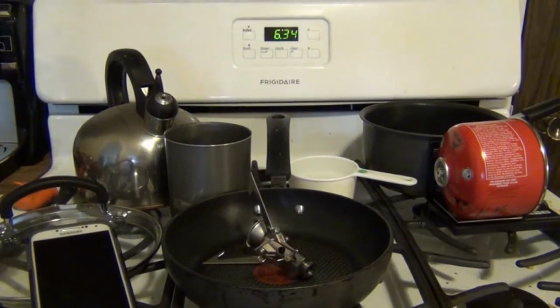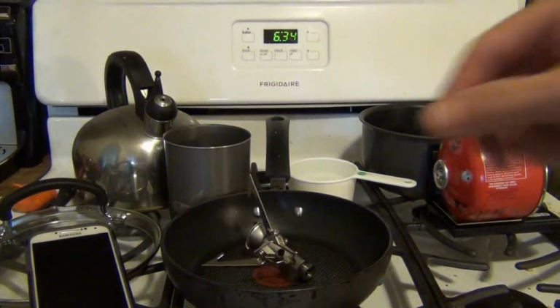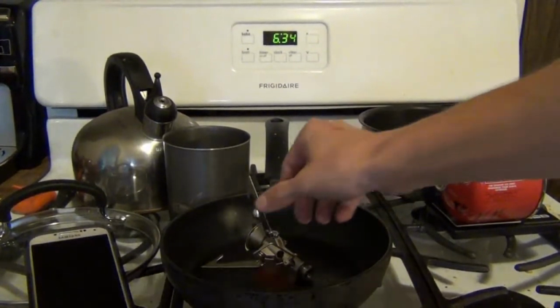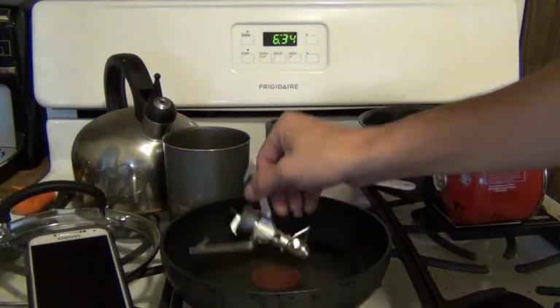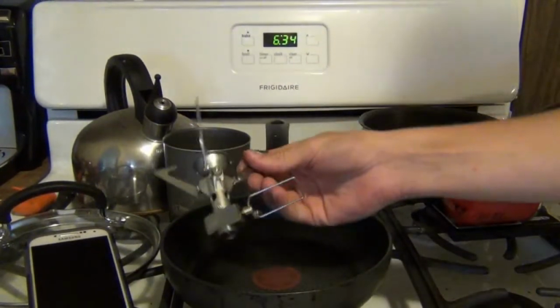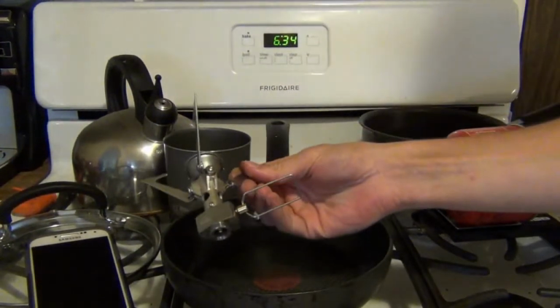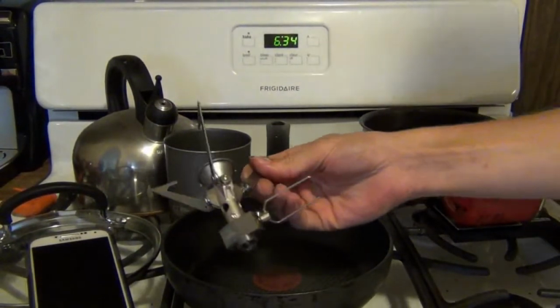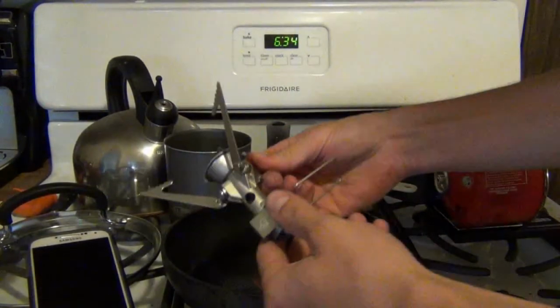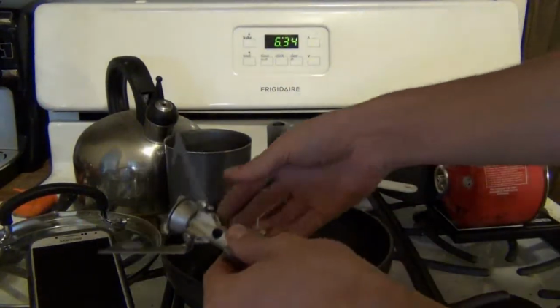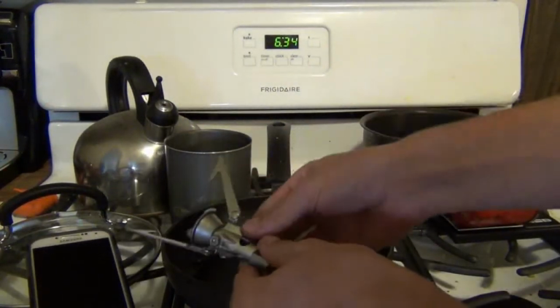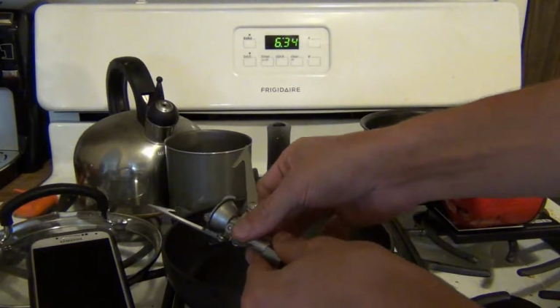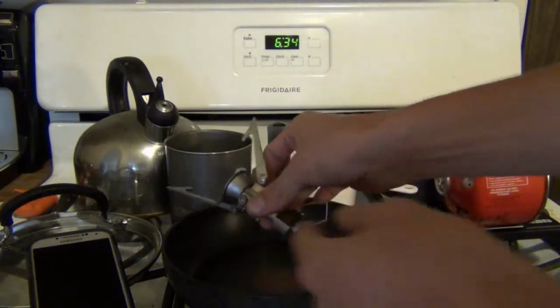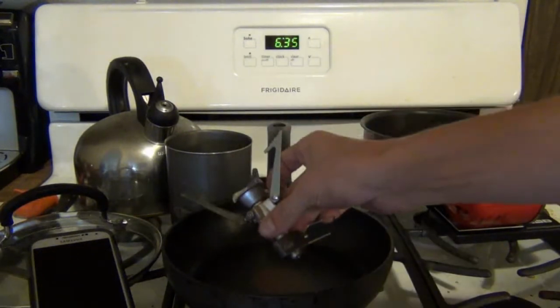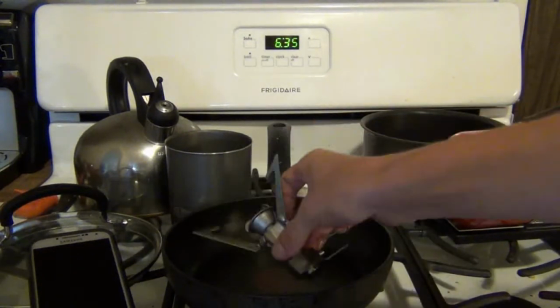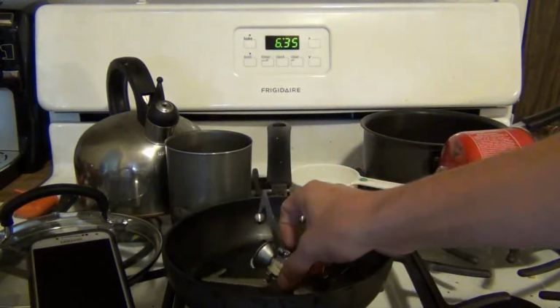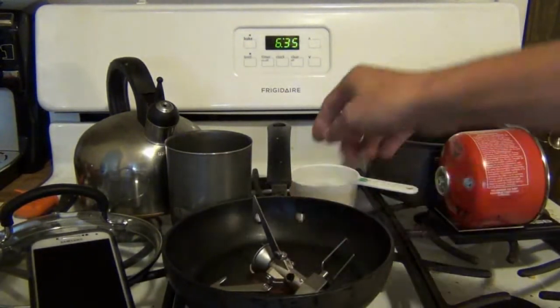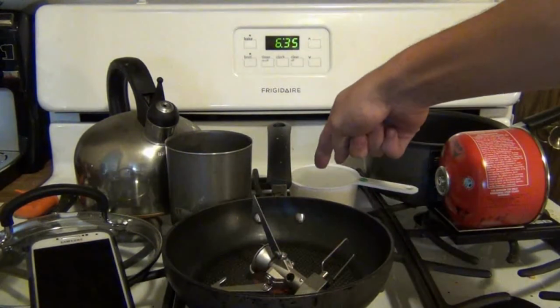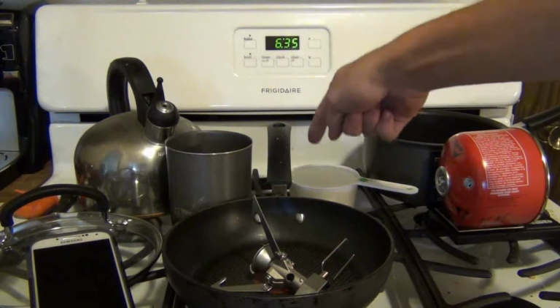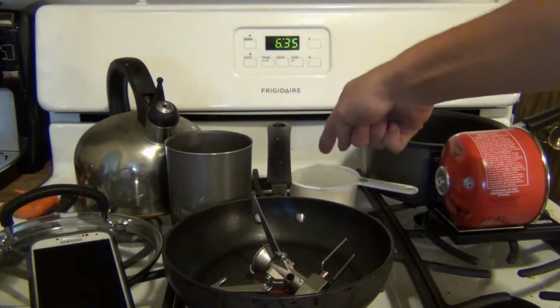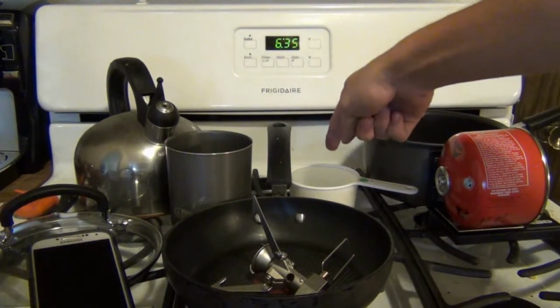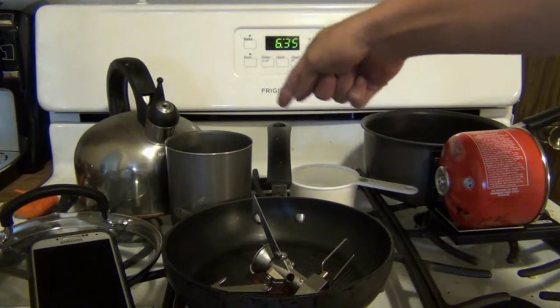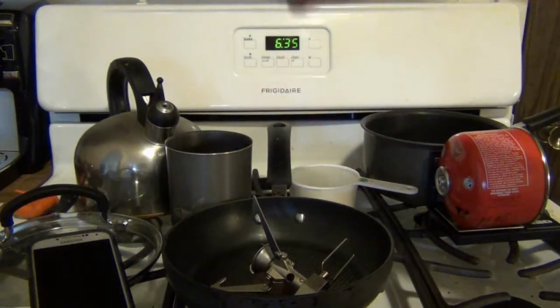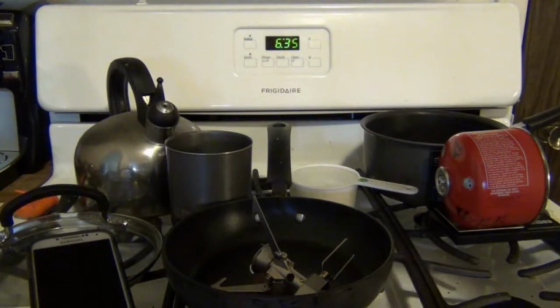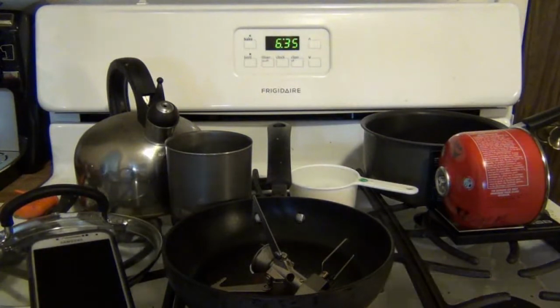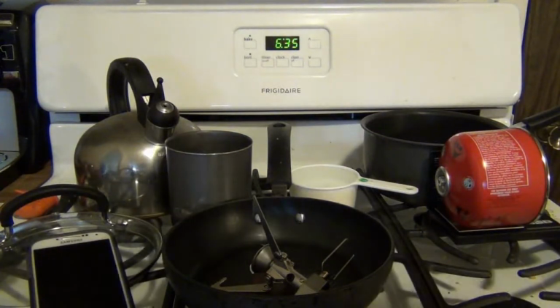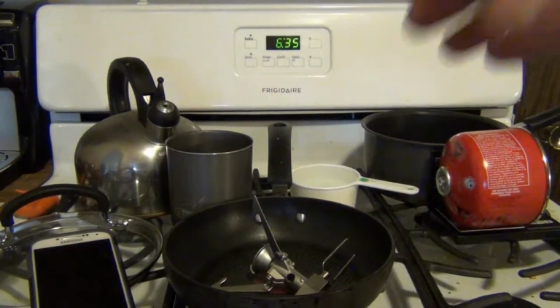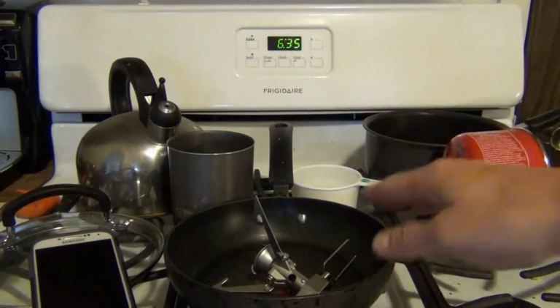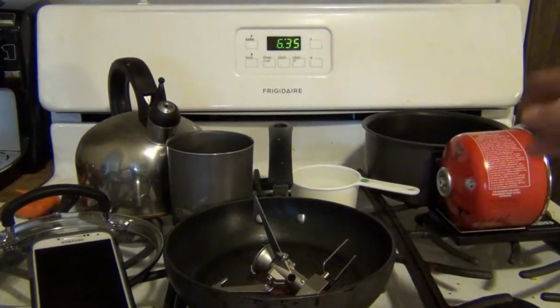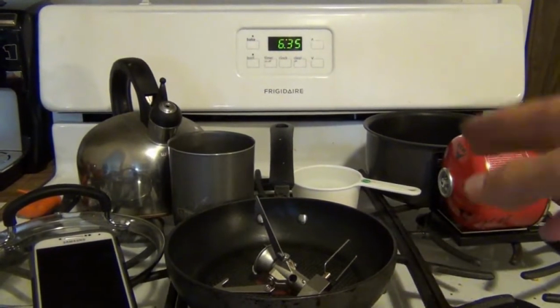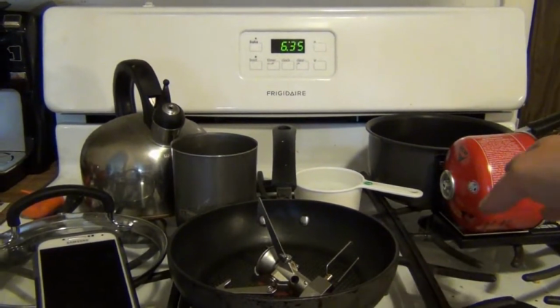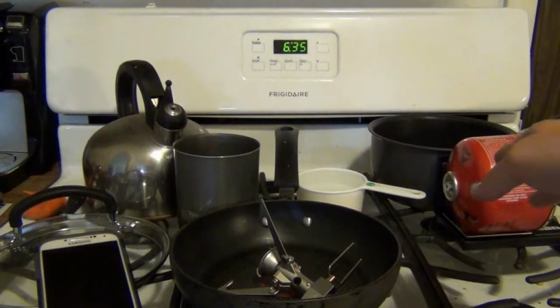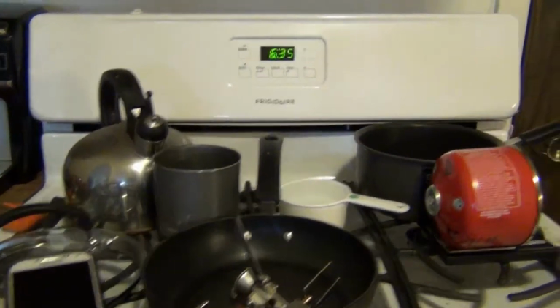I have my MSR Micro Rocket here. This is the smaller version of the Pocket Rocket, and what we're going to do is boil one cup of water and see how long it takes, as well as how much fuel it uses.